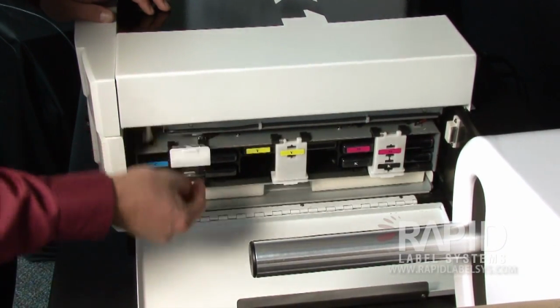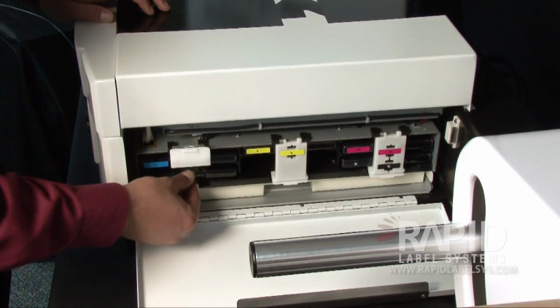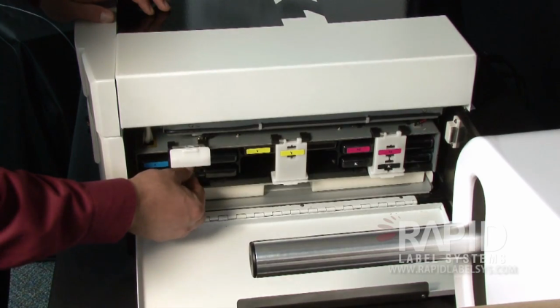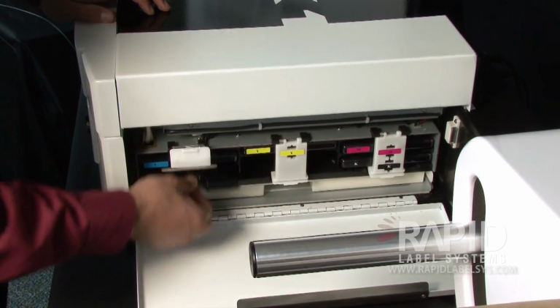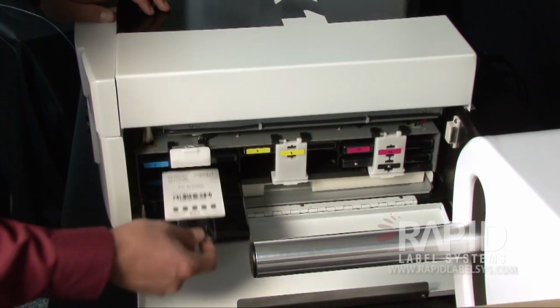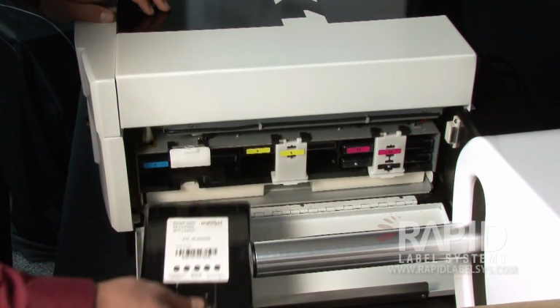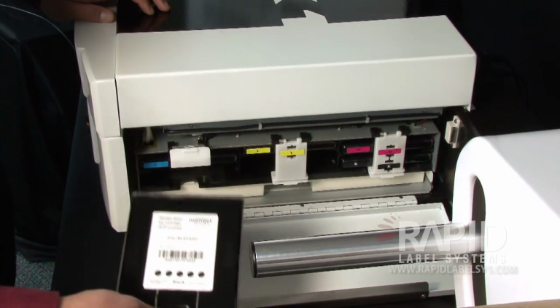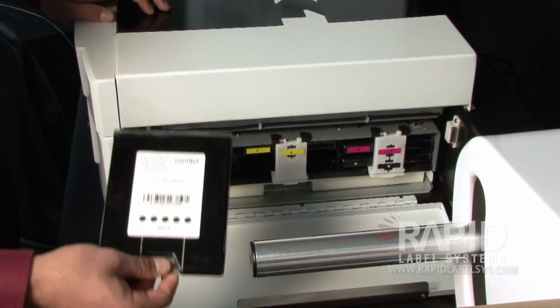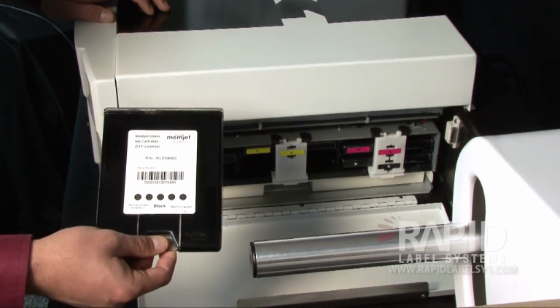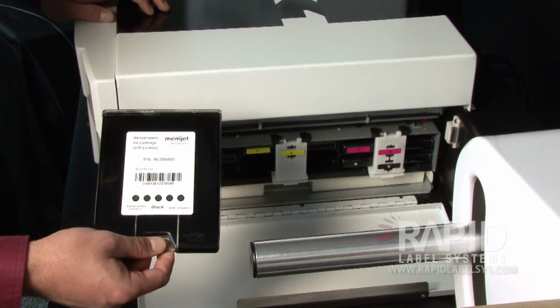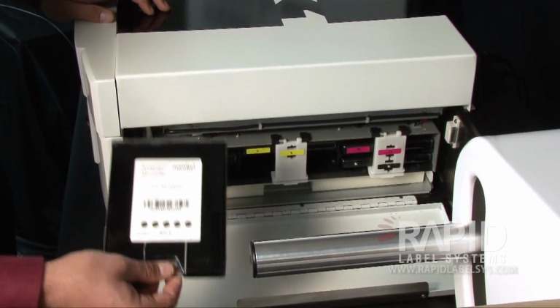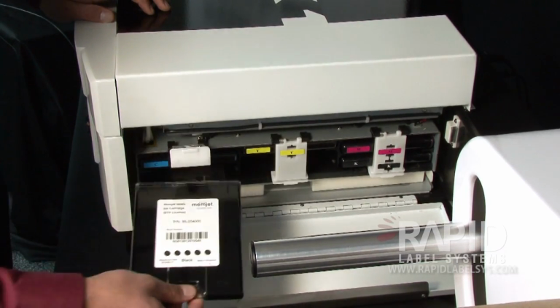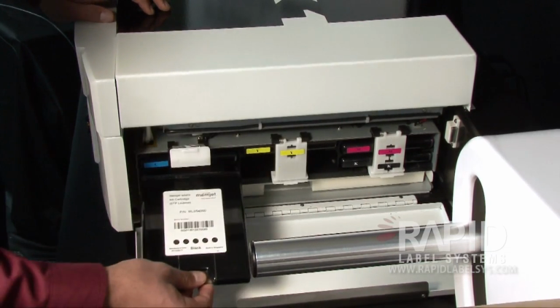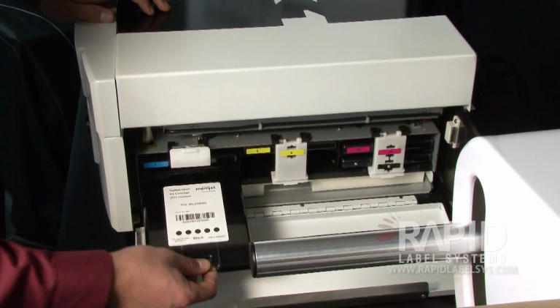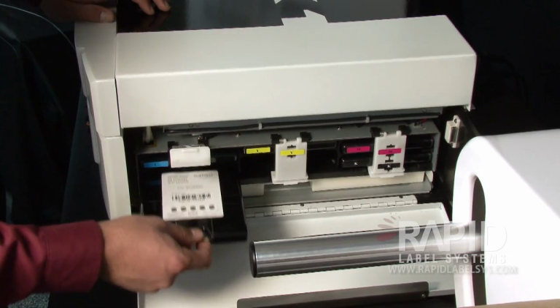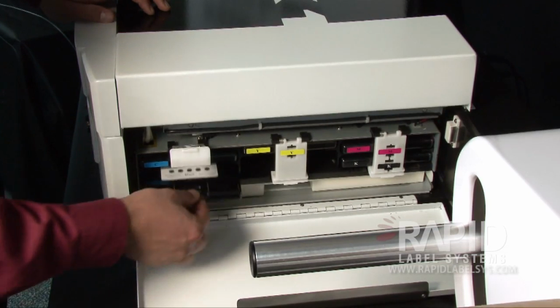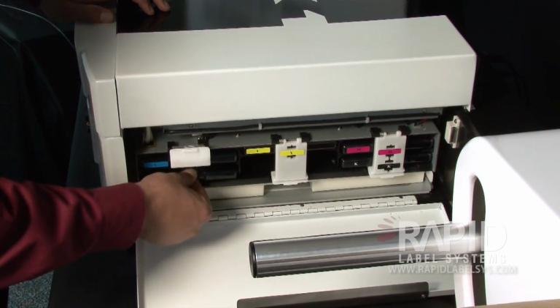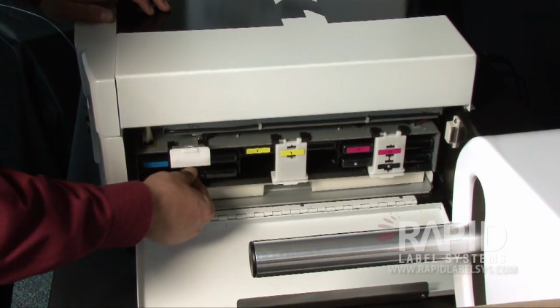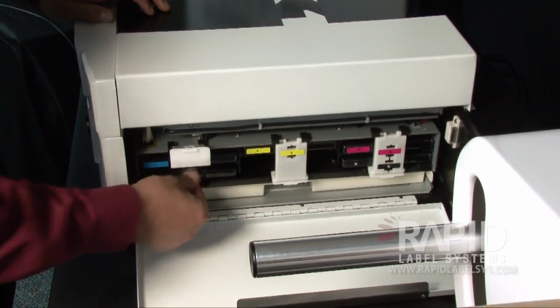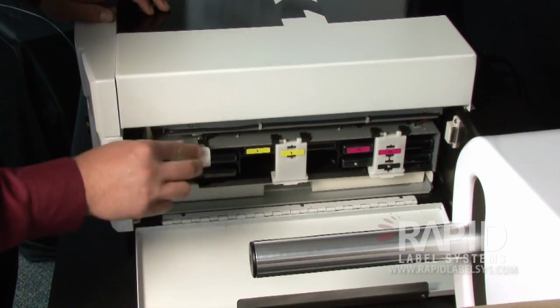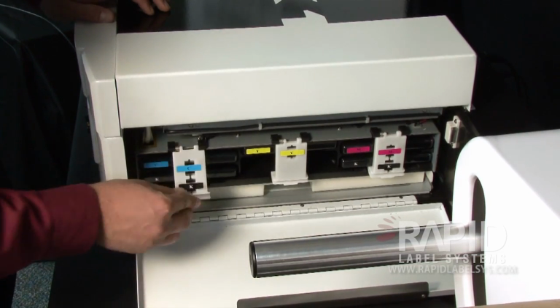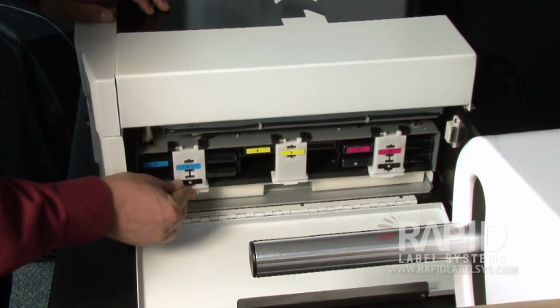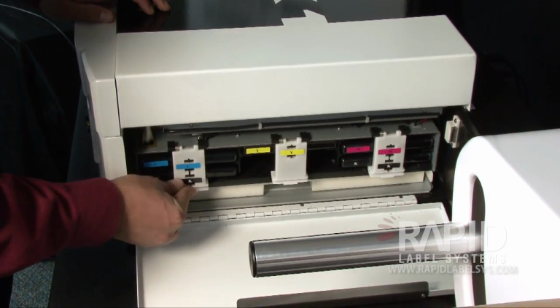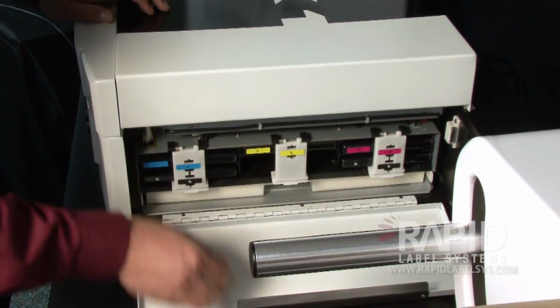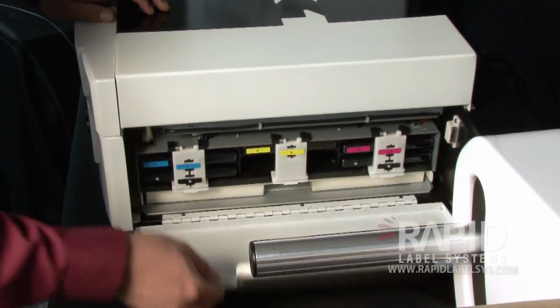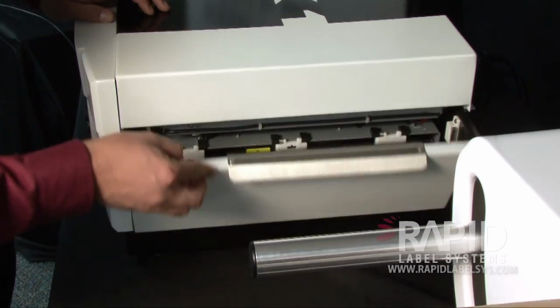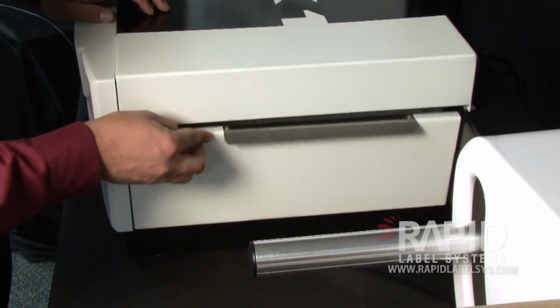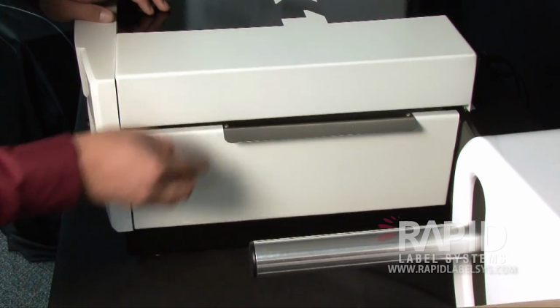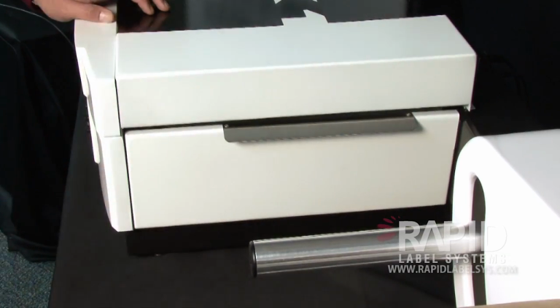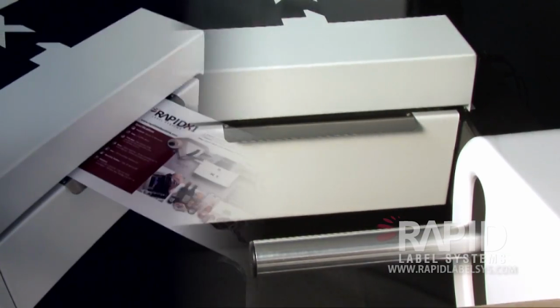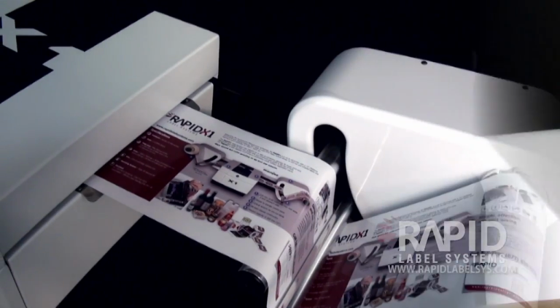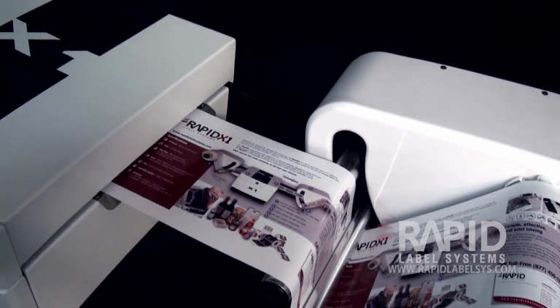The 5-color ink range is delivered in convenient 250ml ink cartridges that take seconds to change. The aqueous inks print on a broad range of inkjet-receptive media, with low odor, no VOC concerns, and no ducting required.